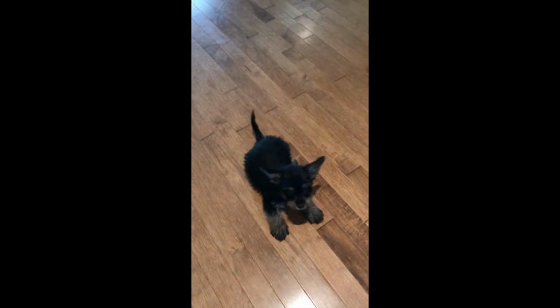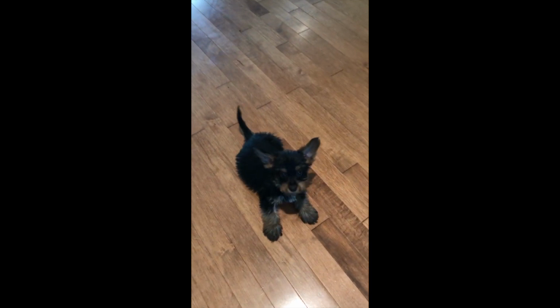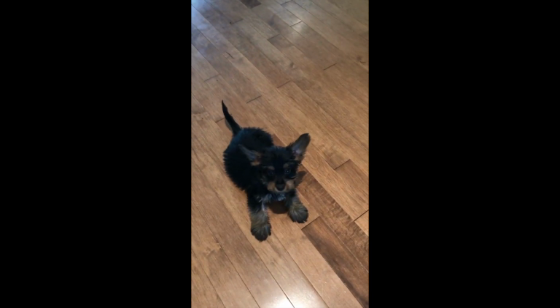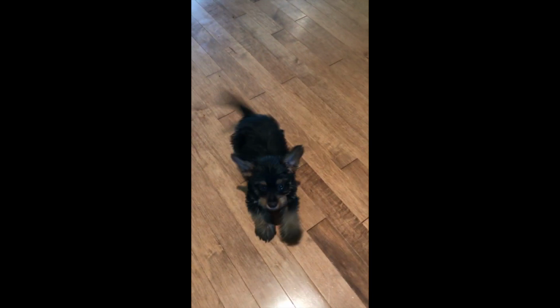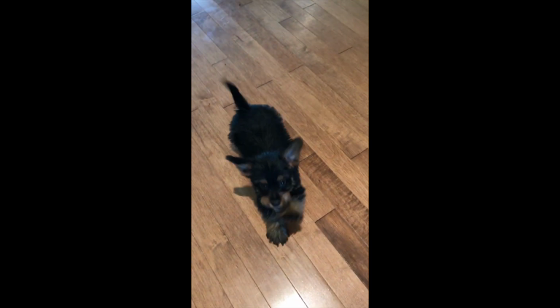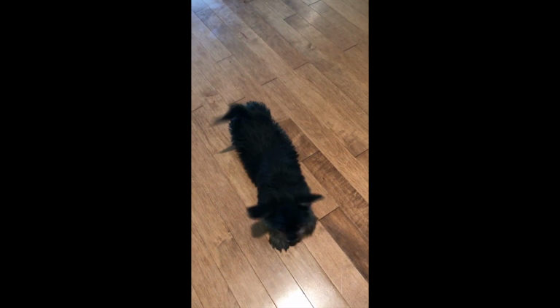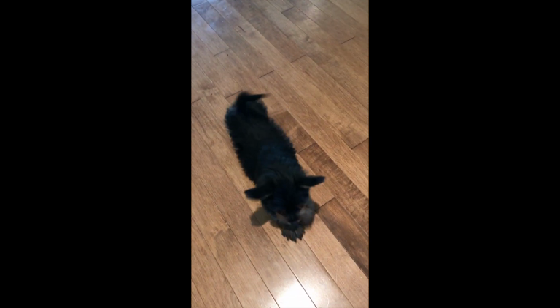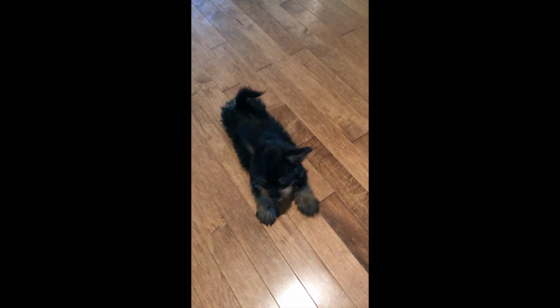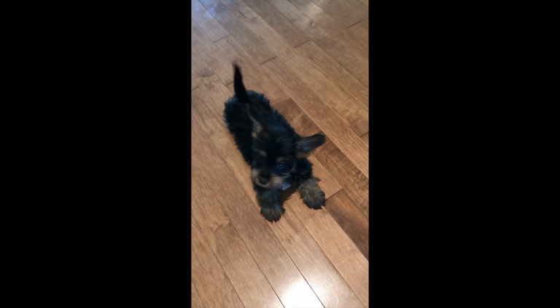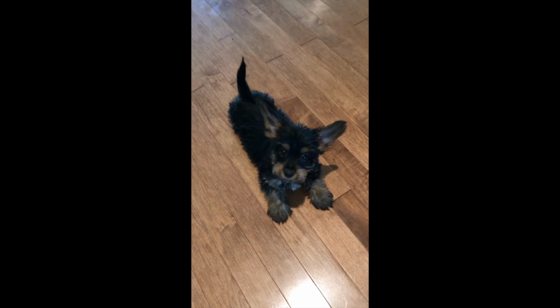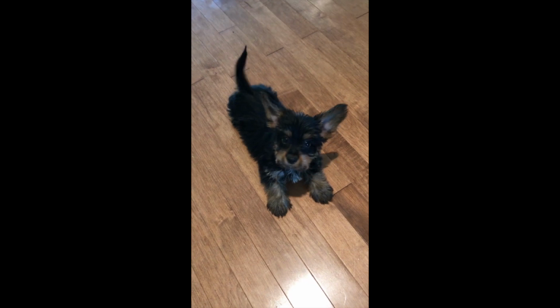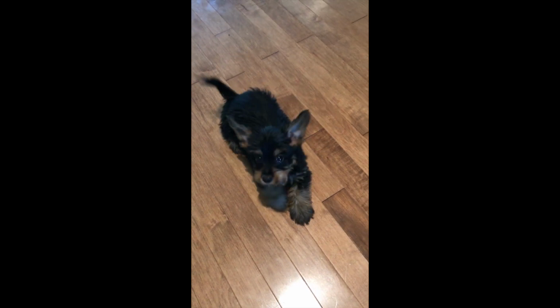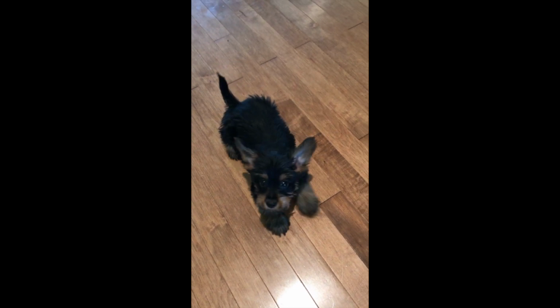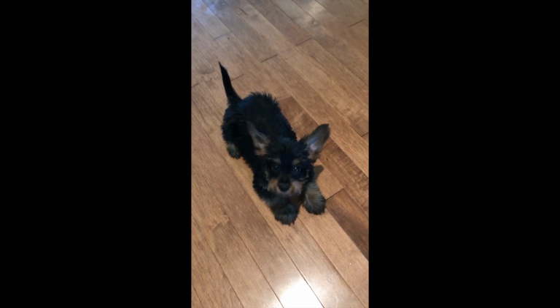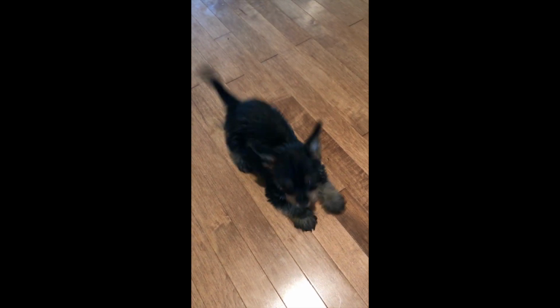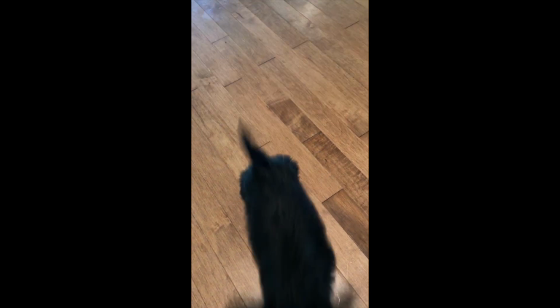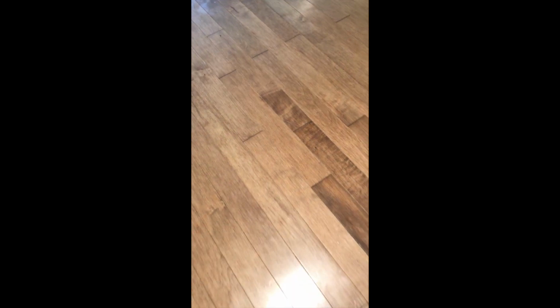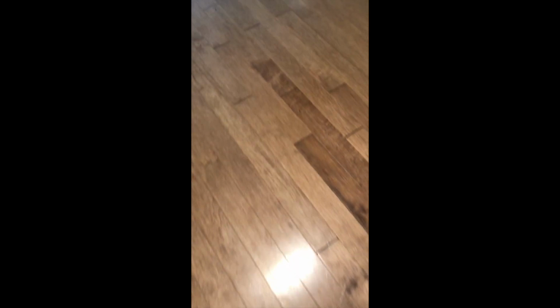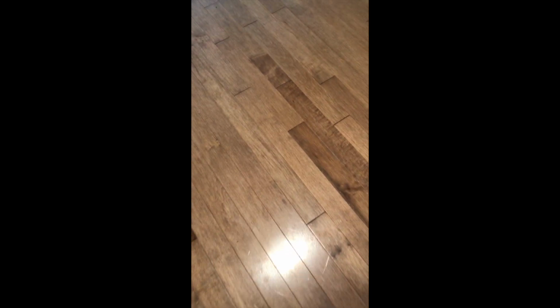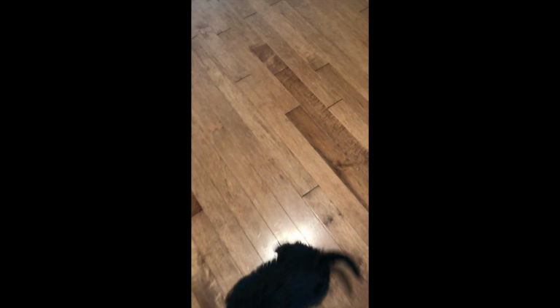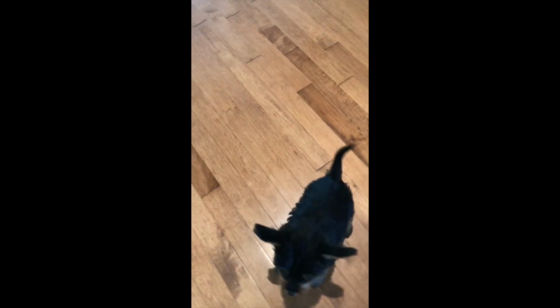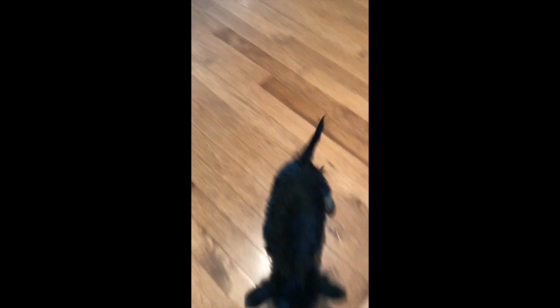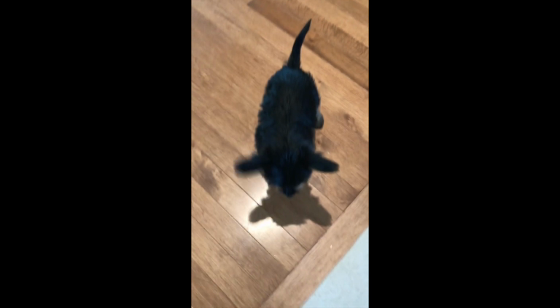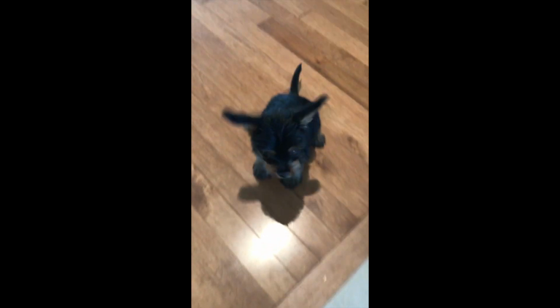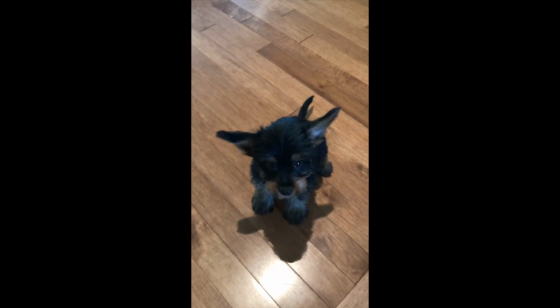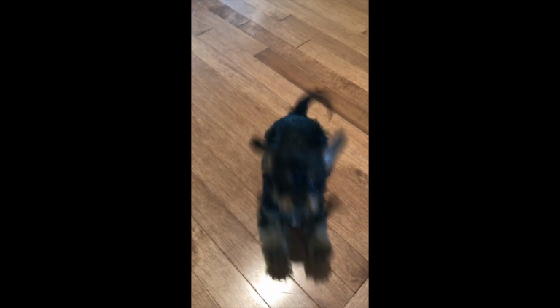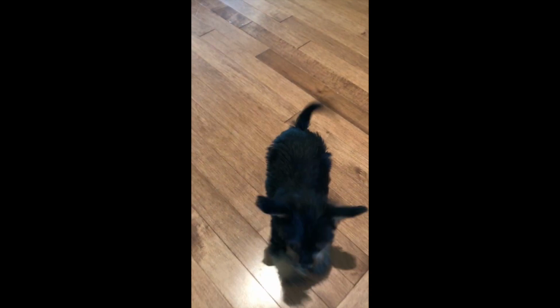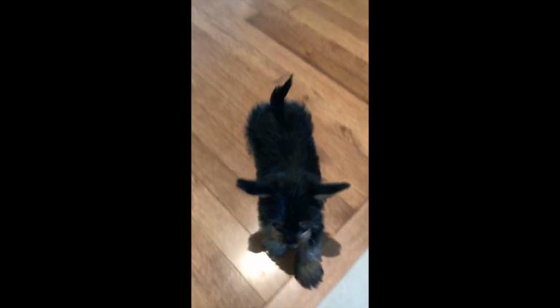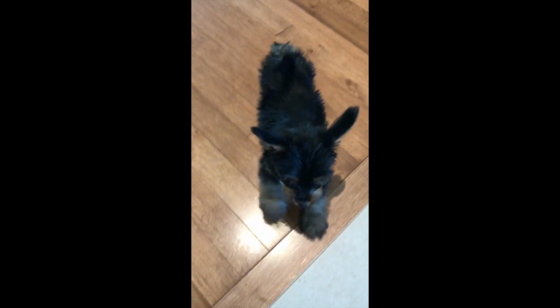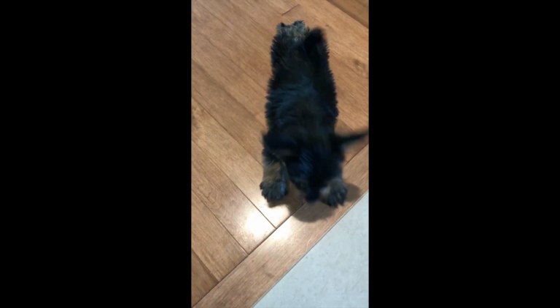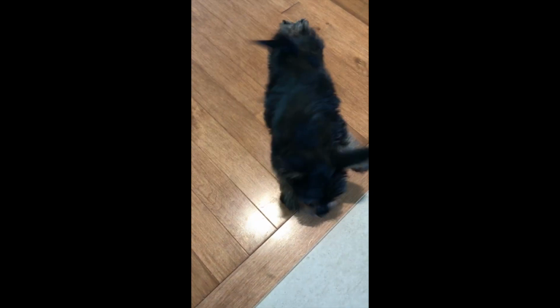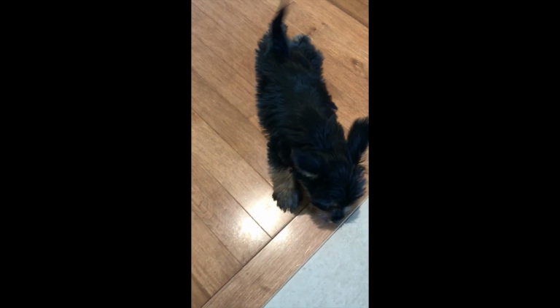What you doing? What you doing? Oh — are you going to get me? [Puppy video clip playing]